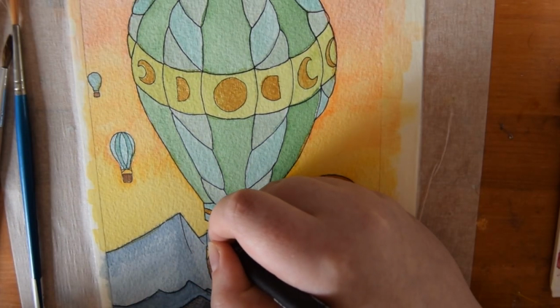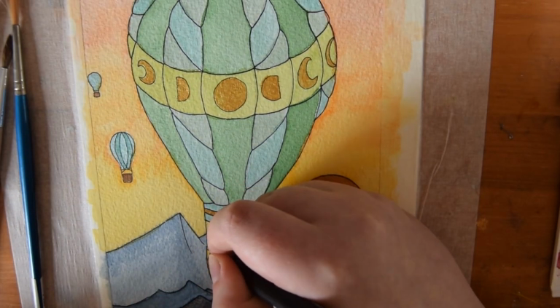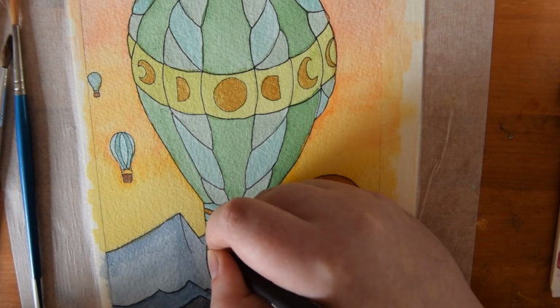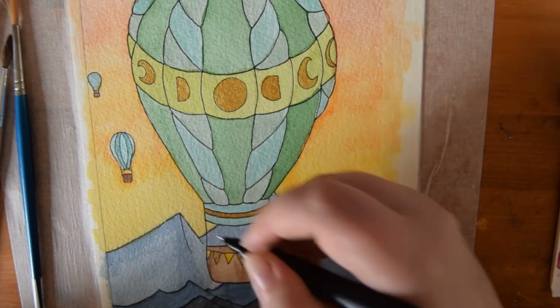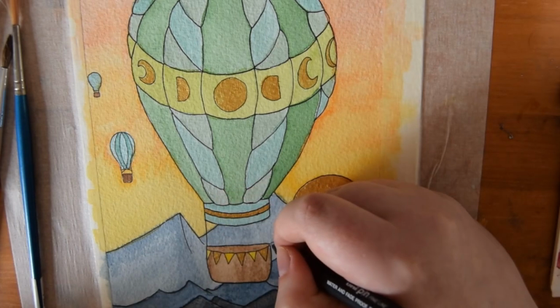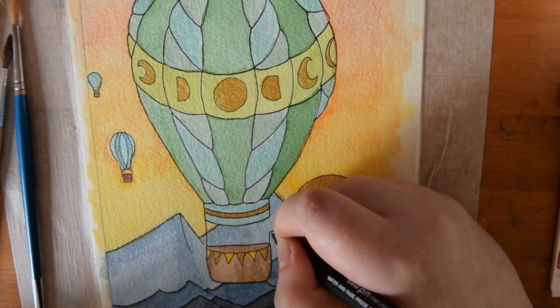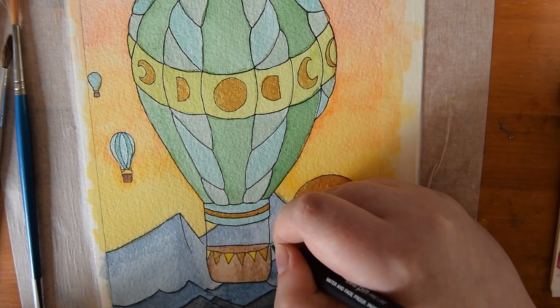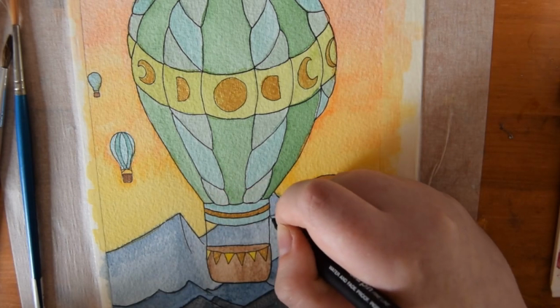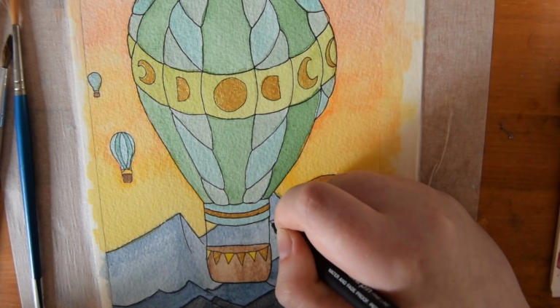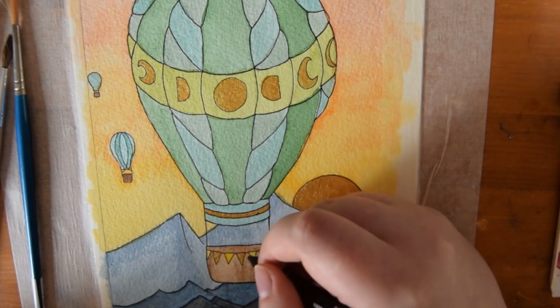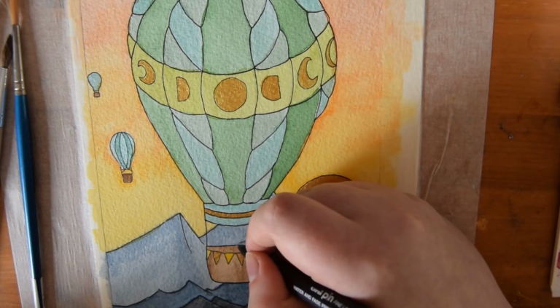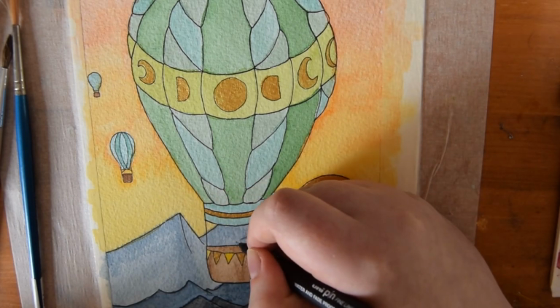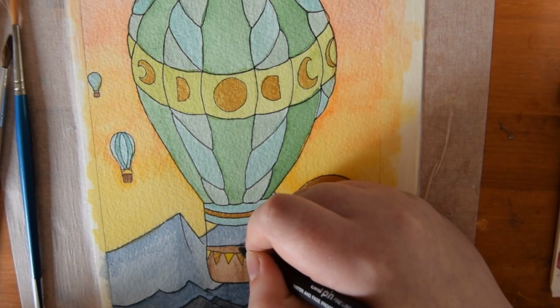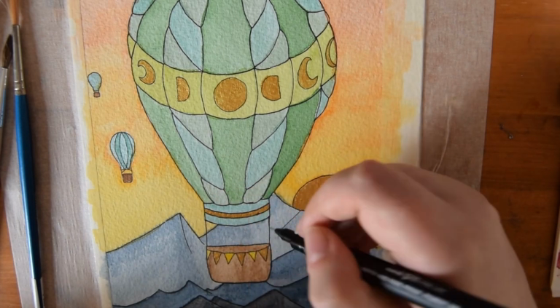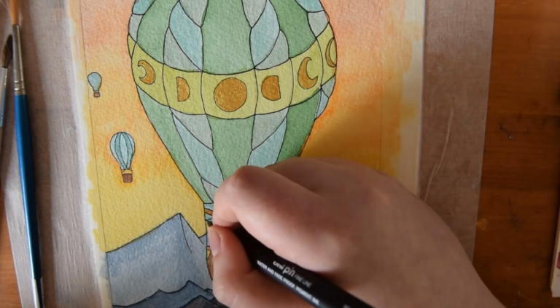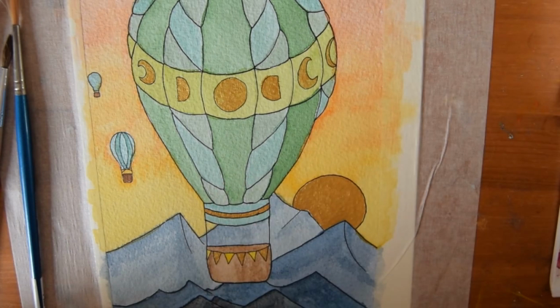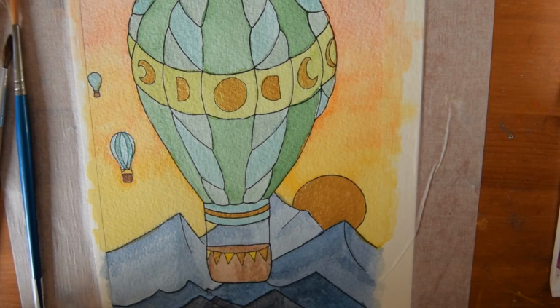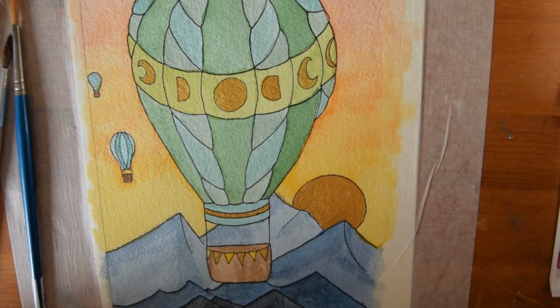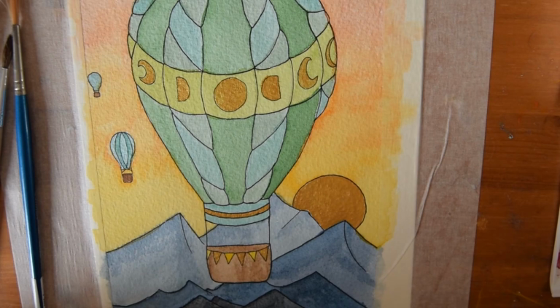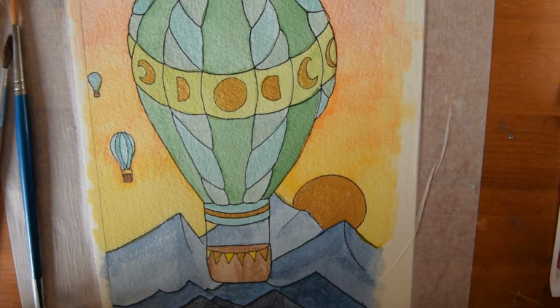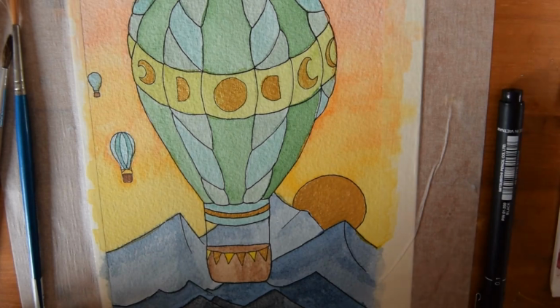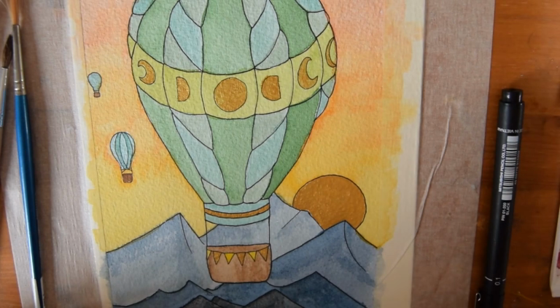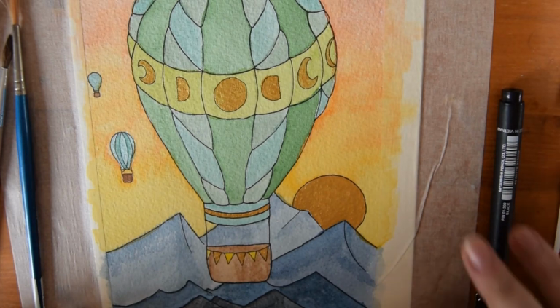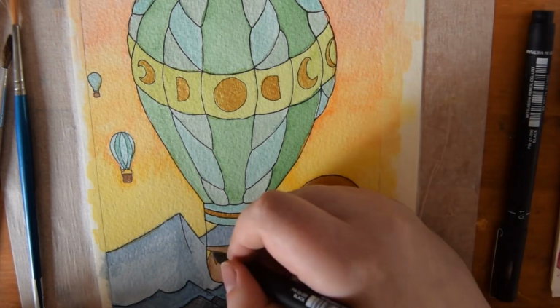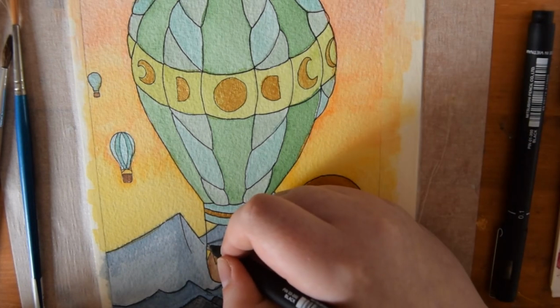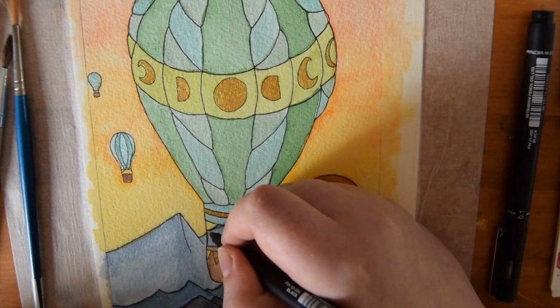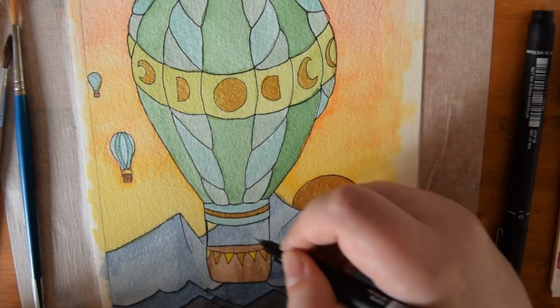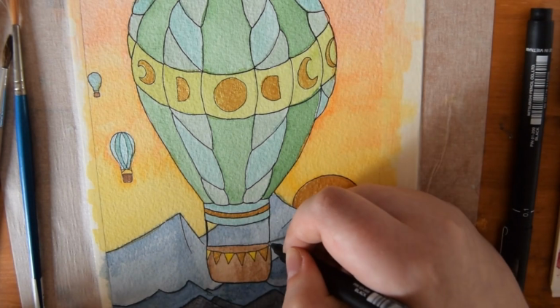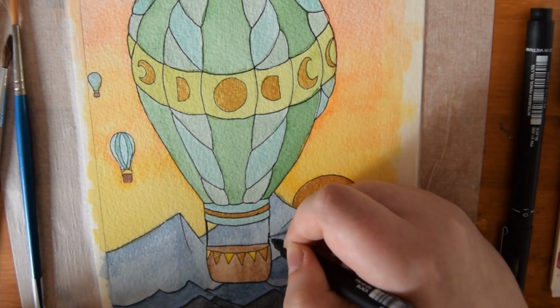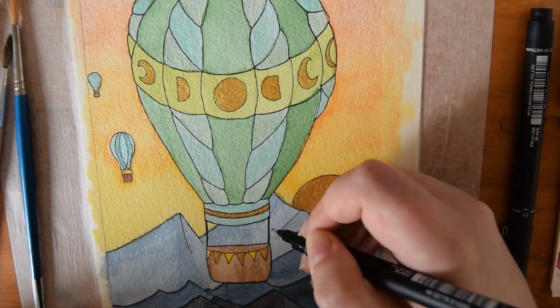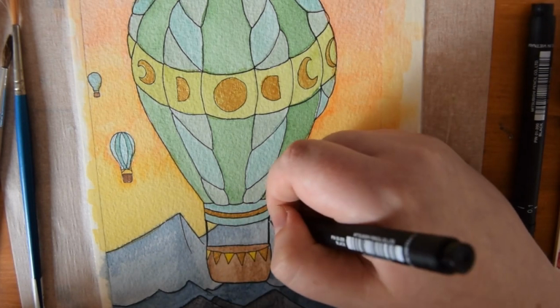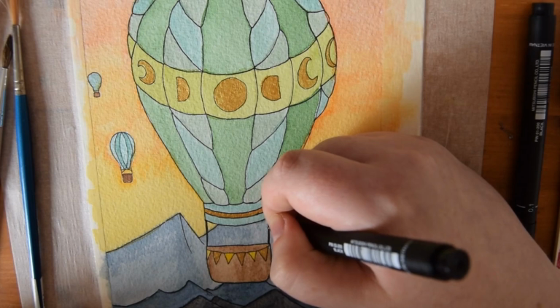My final step was to take a 0.03 uni pin fineliner and create the ropes that attach the balloon to the basket.